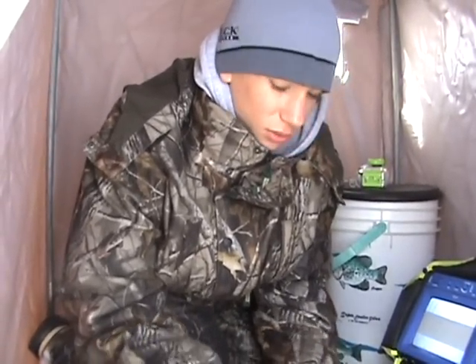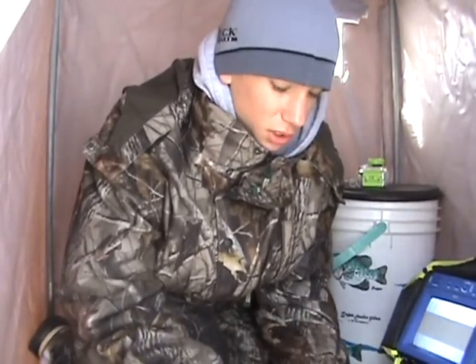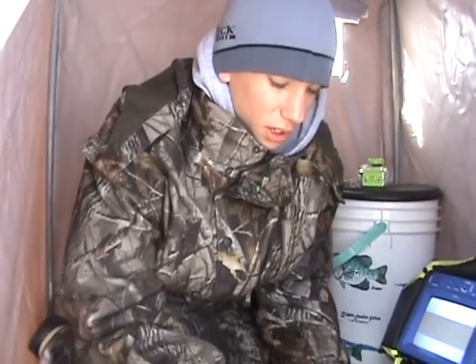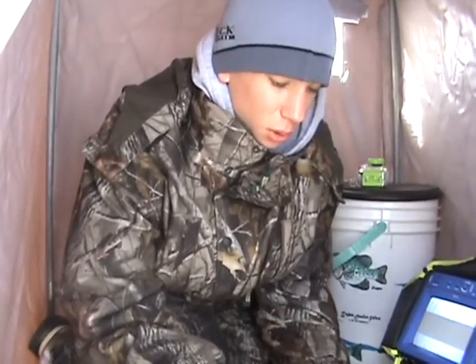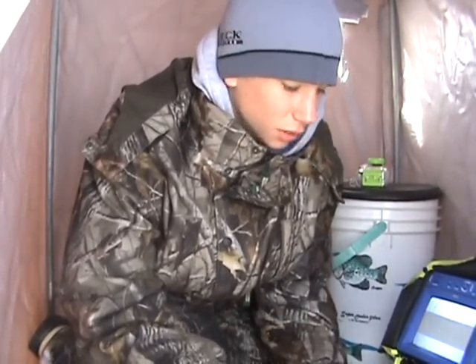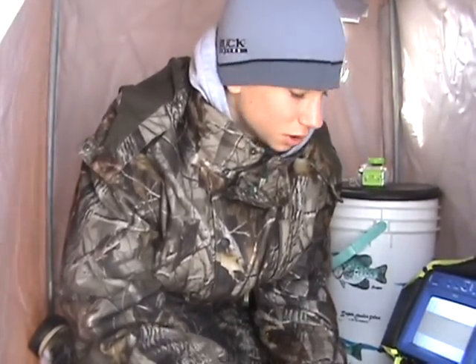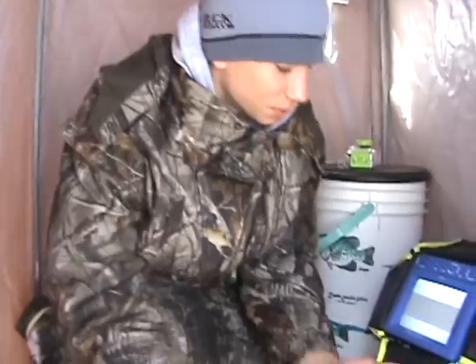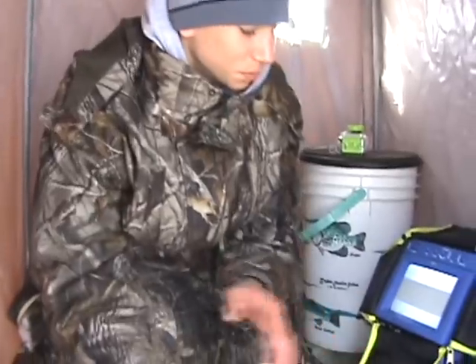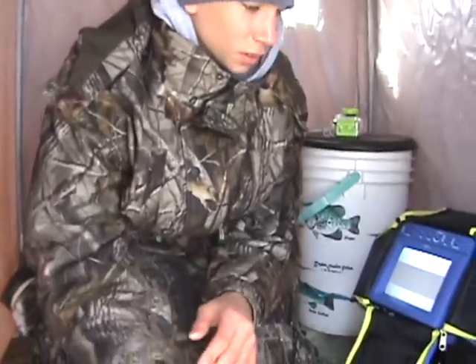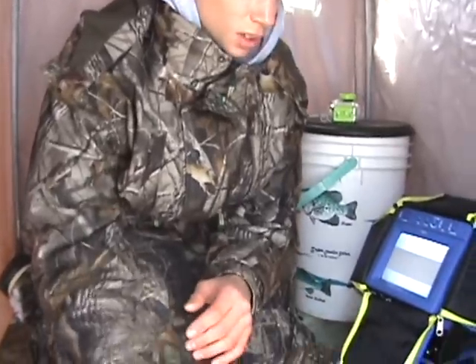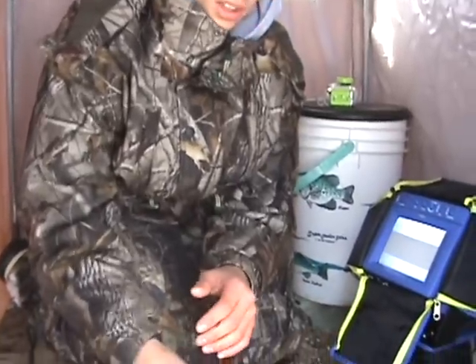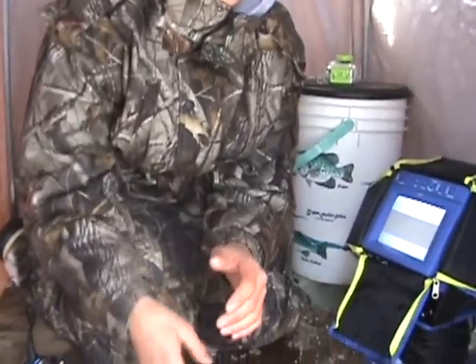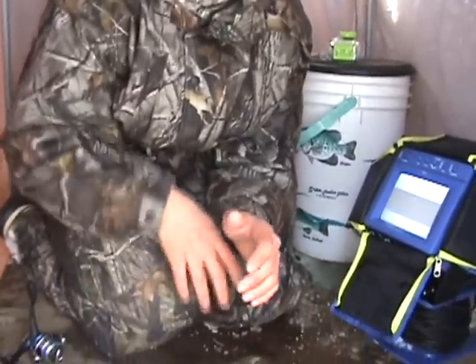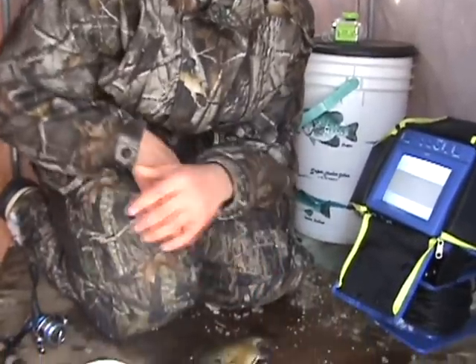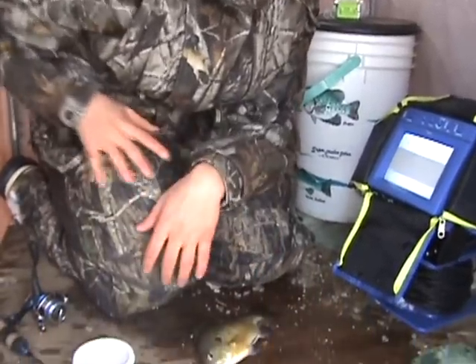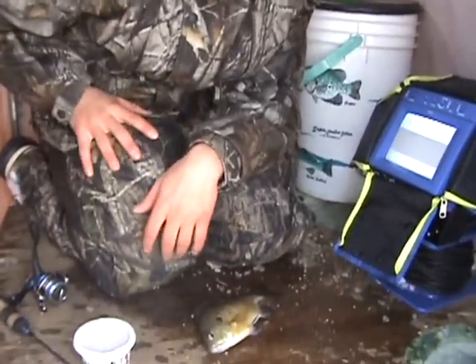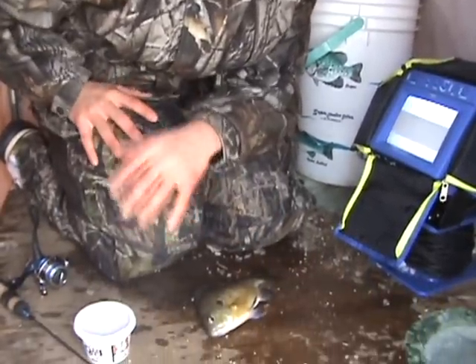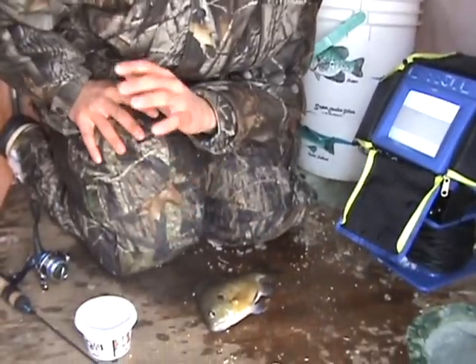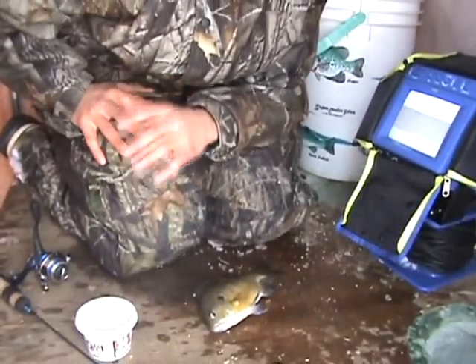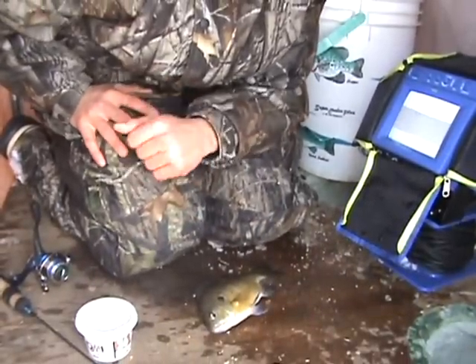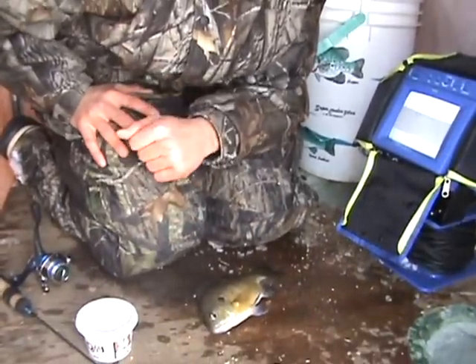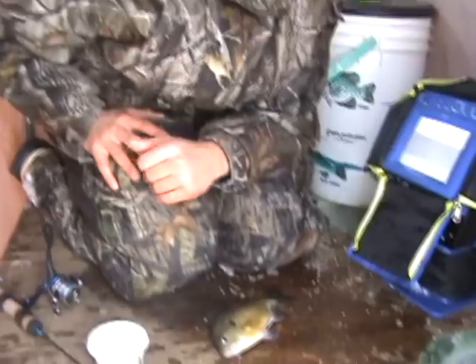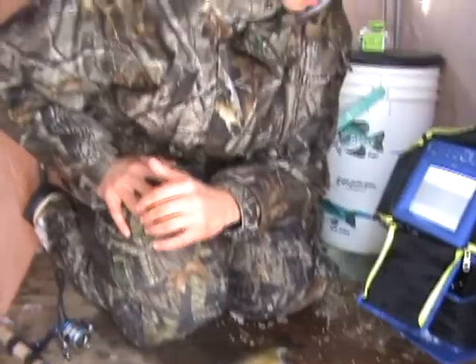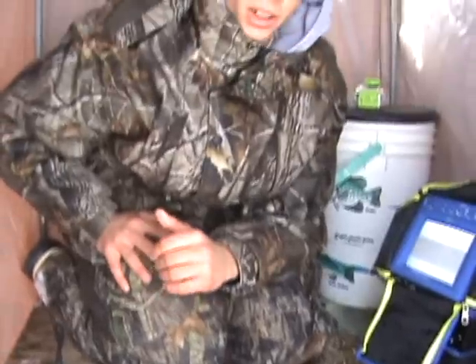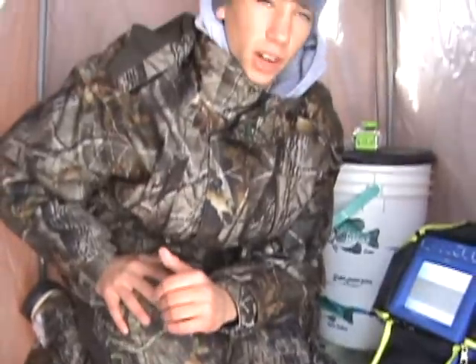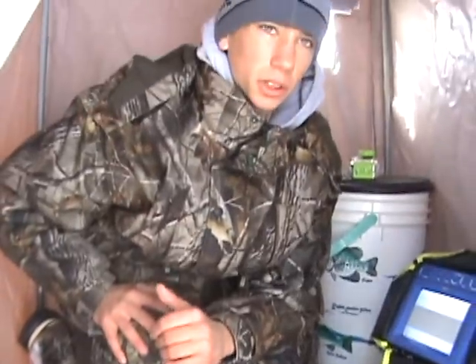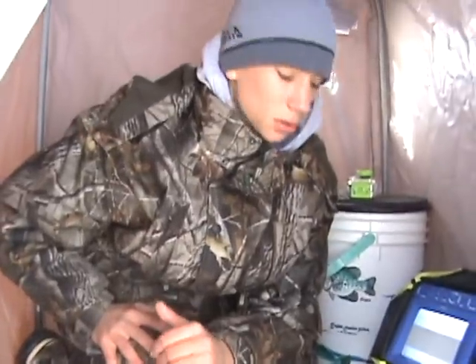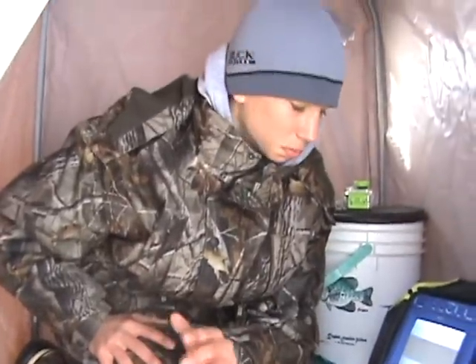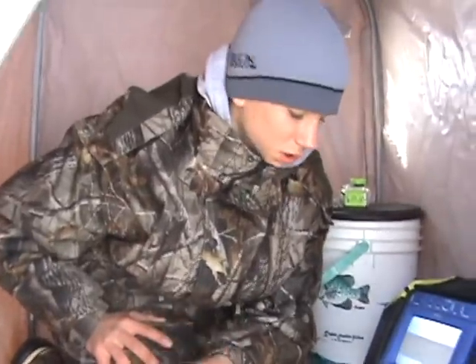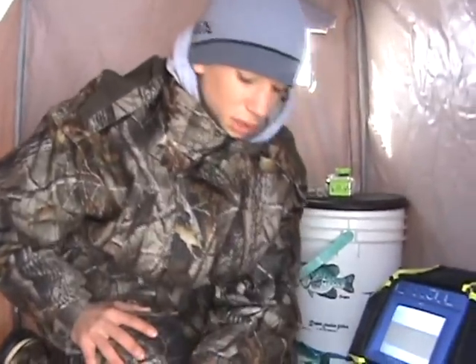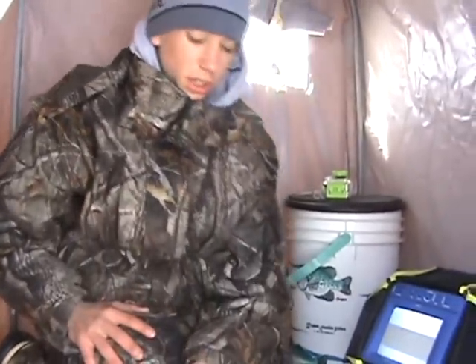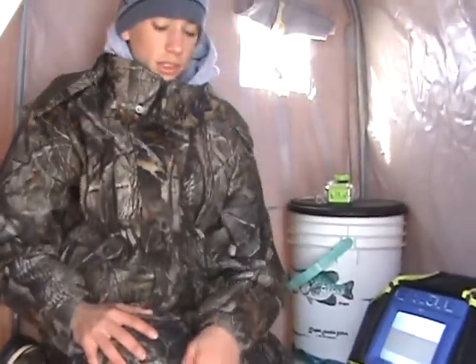Nice fish again — quality fish. Hopefully we can get into a lot more like this. We've only been out here for an hour or so. We'll see what else we can get into.